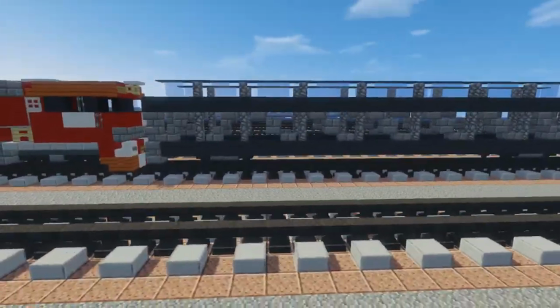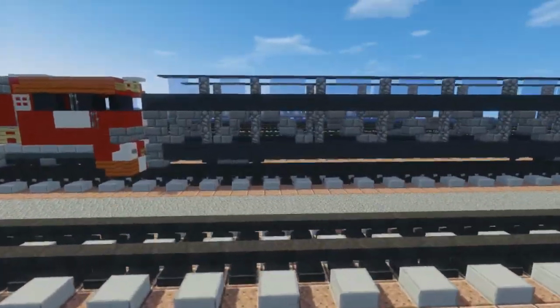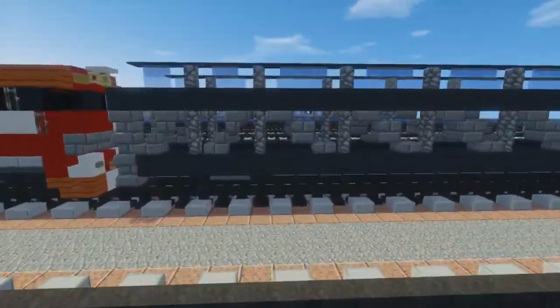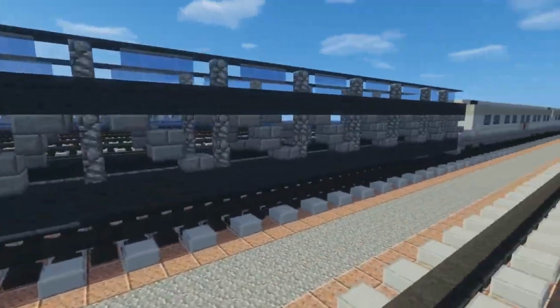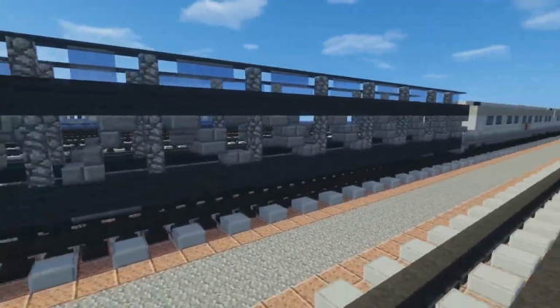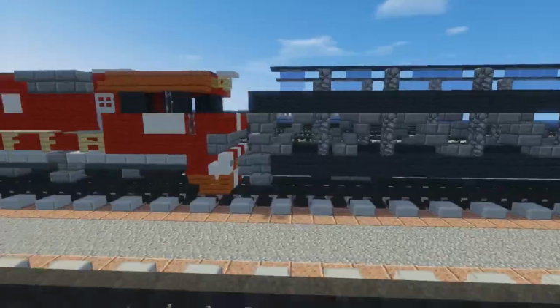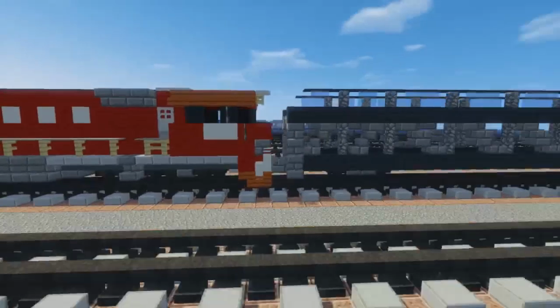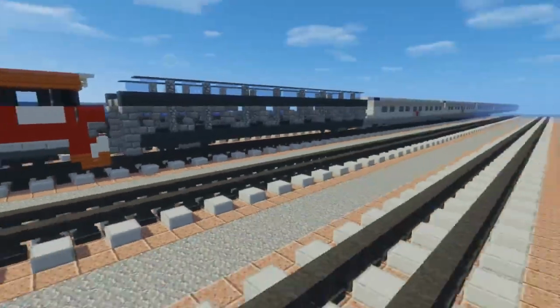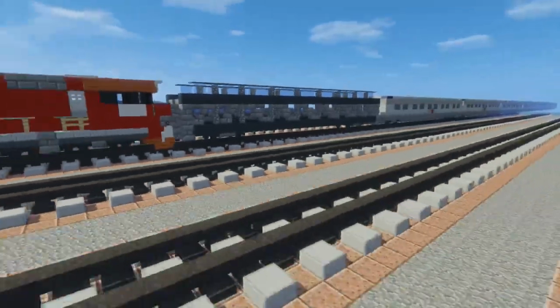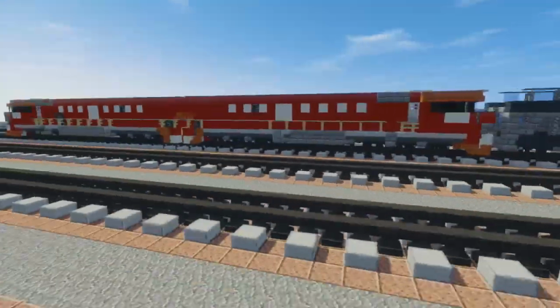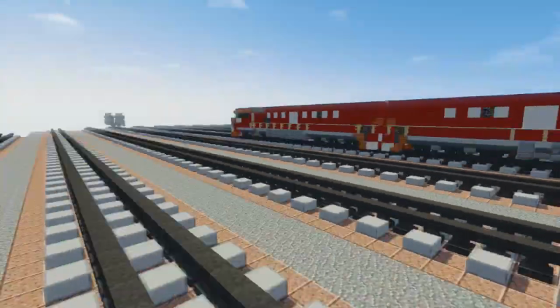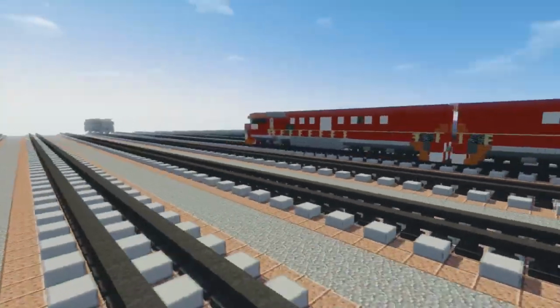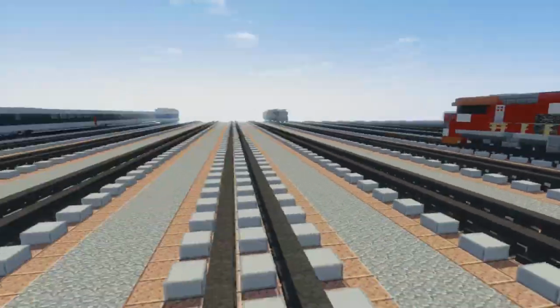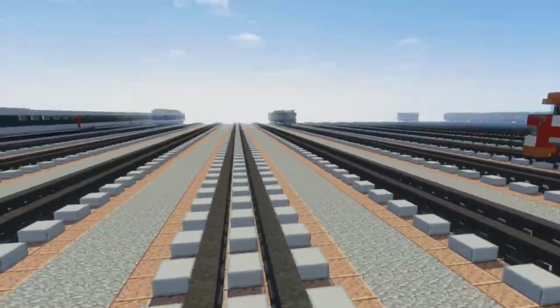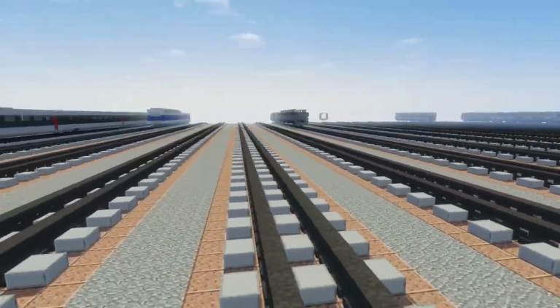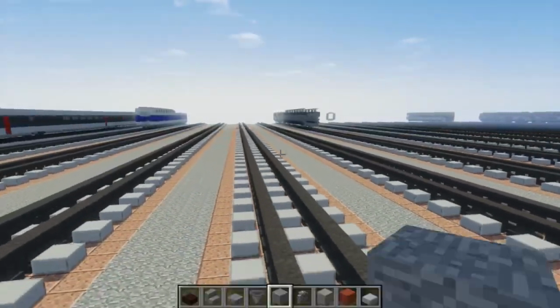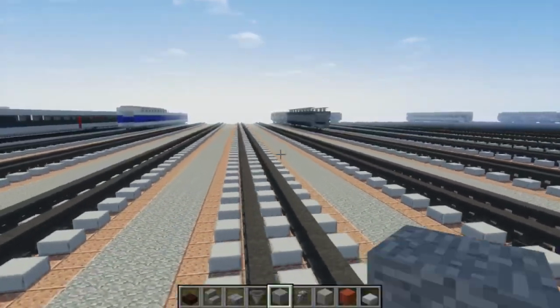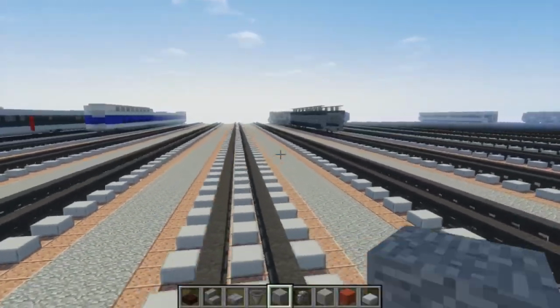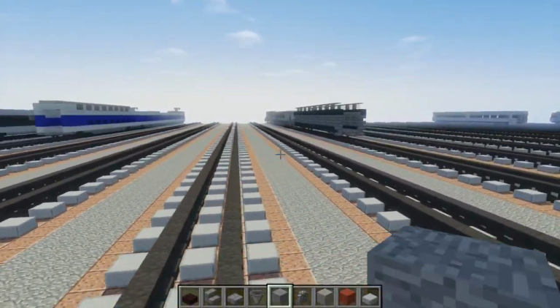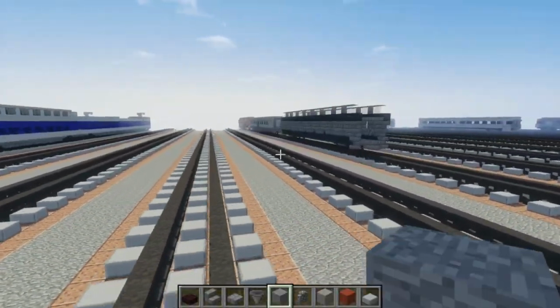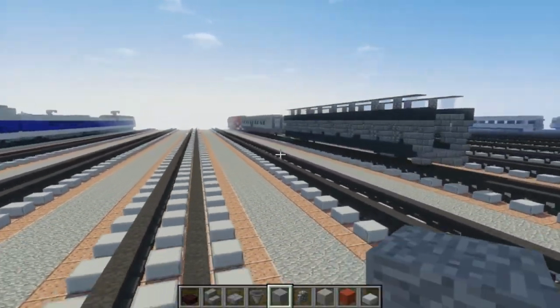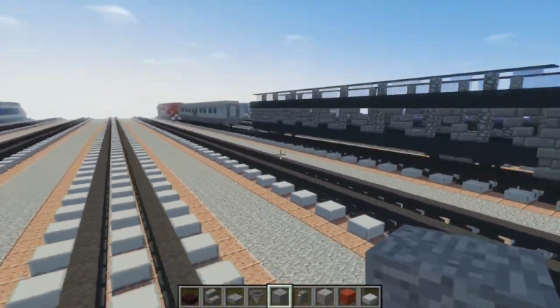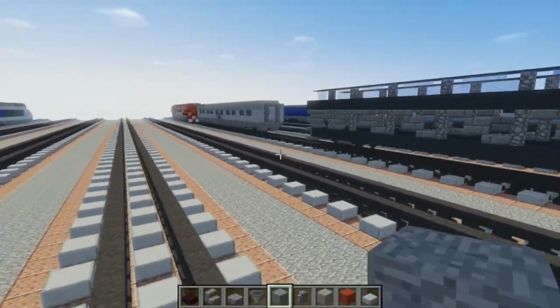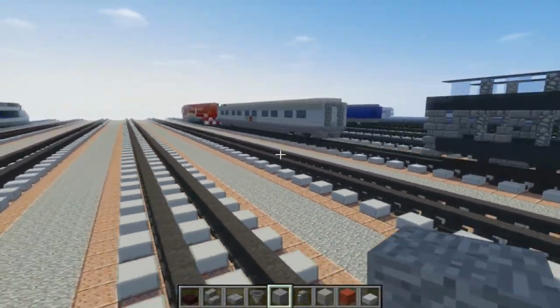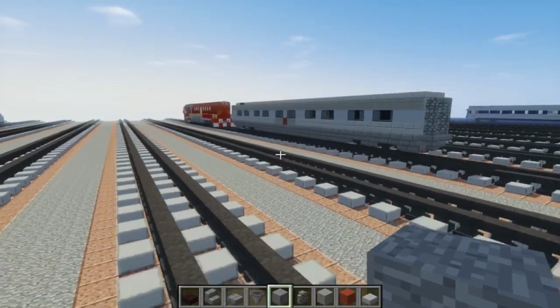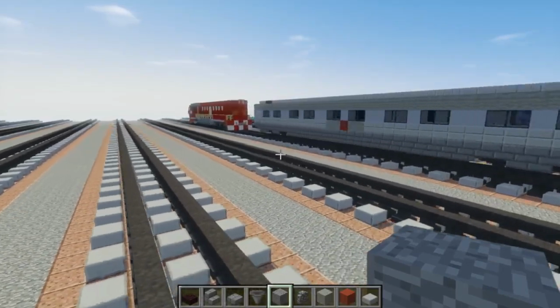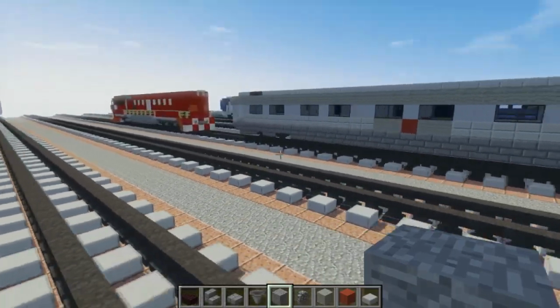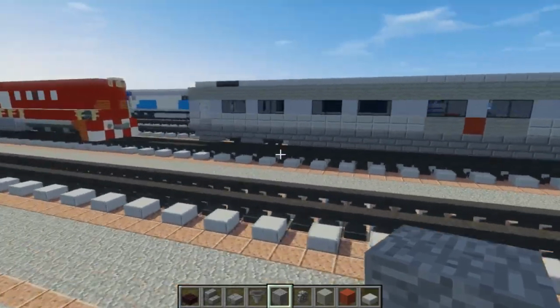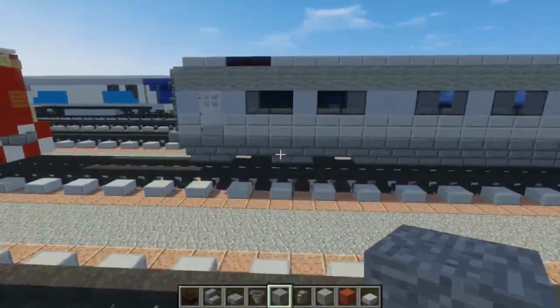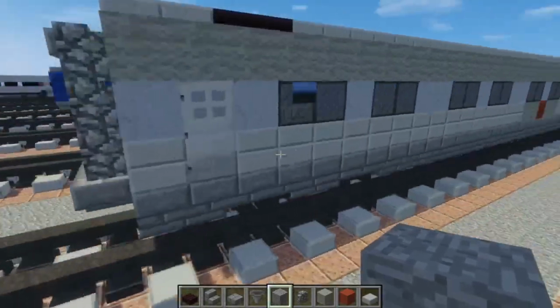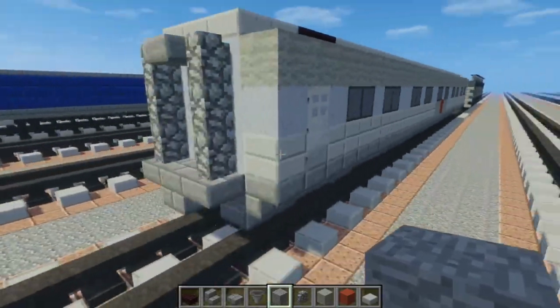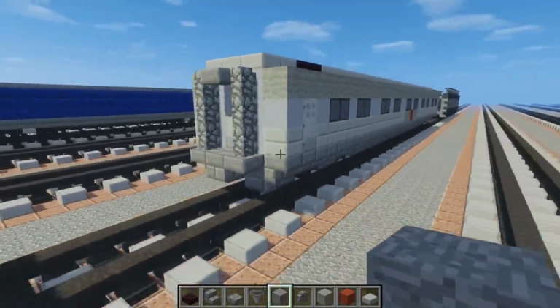They call it a motor coach or motor rail. We're going to be building two cars in one video. So let's get started on this coach.